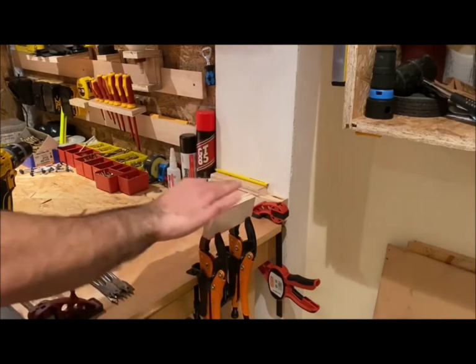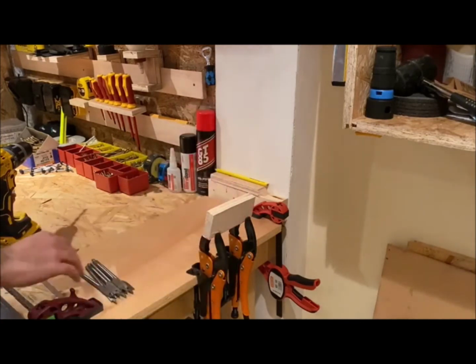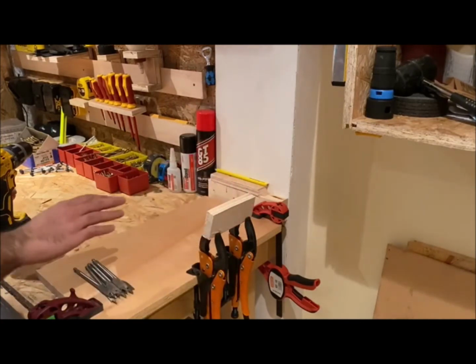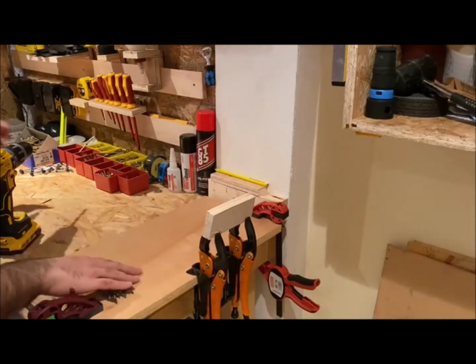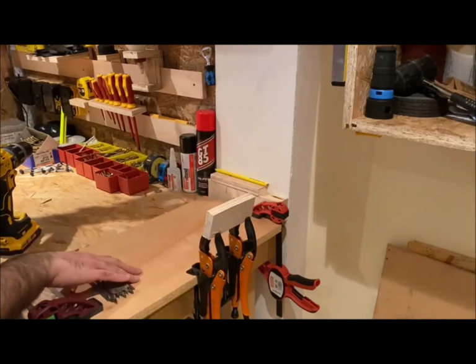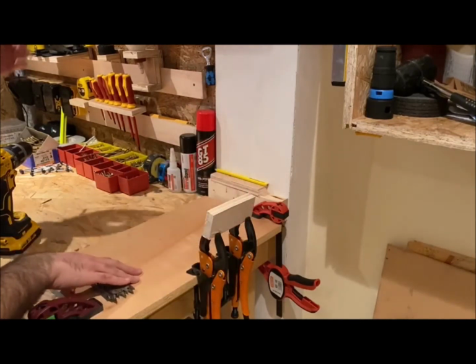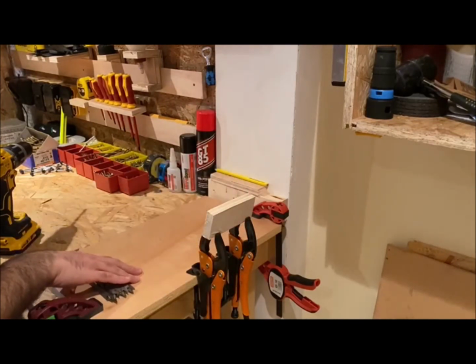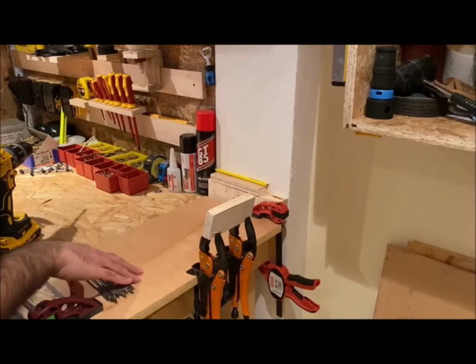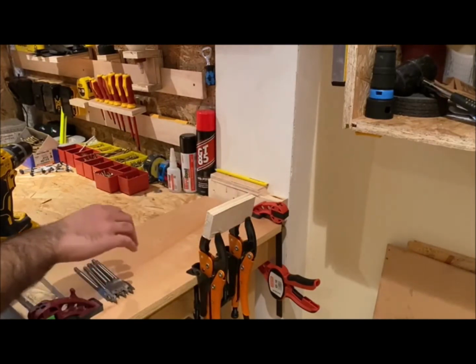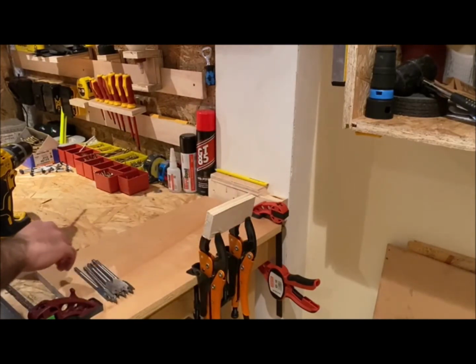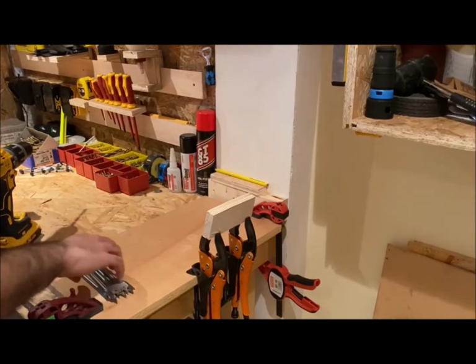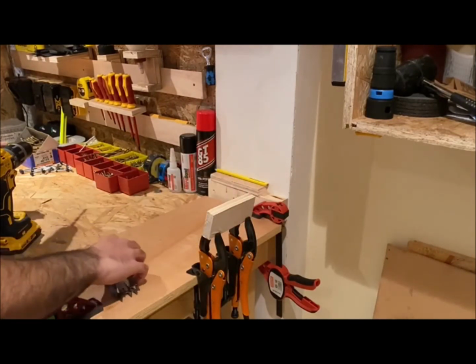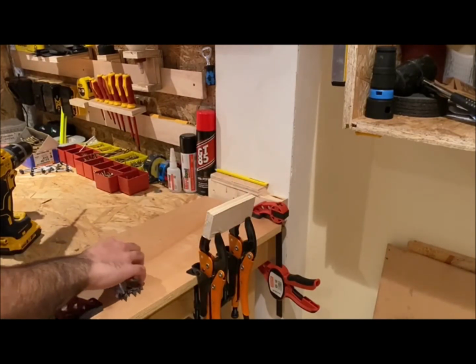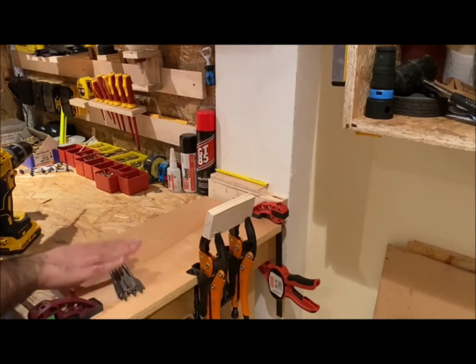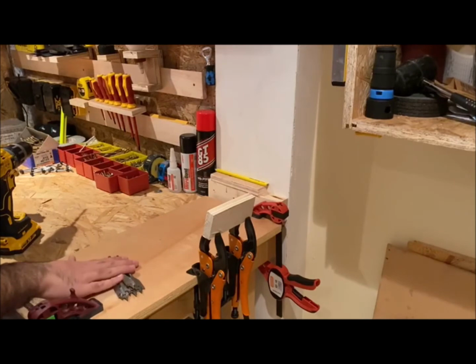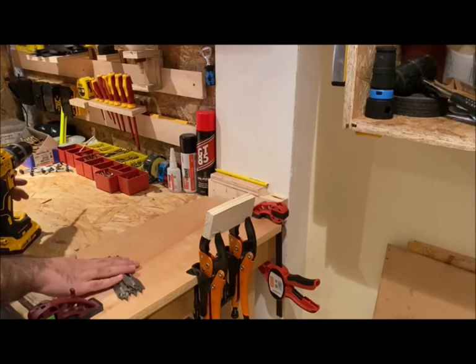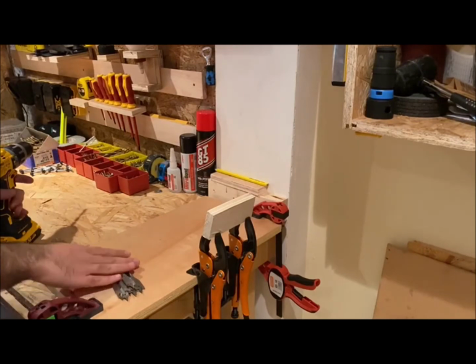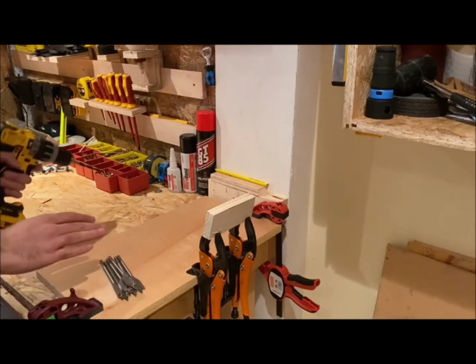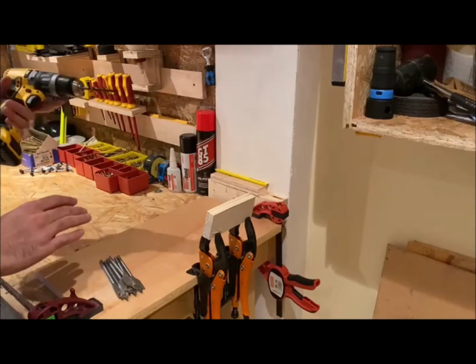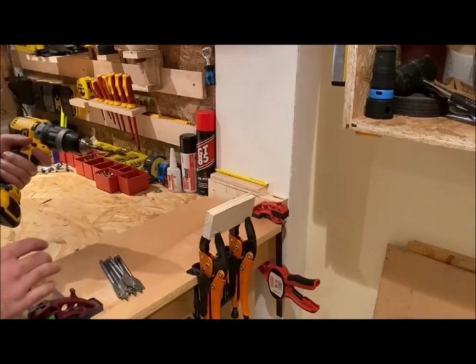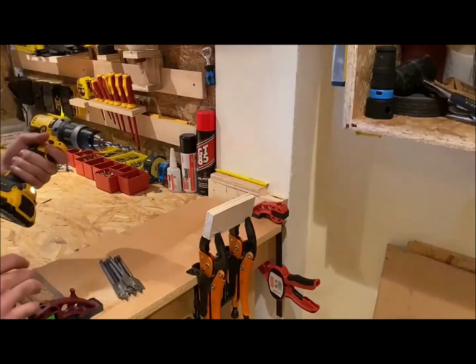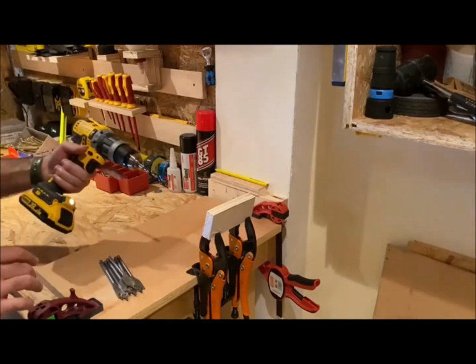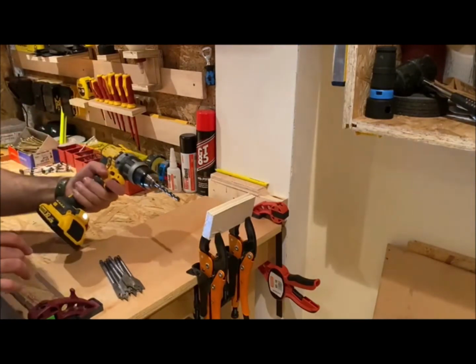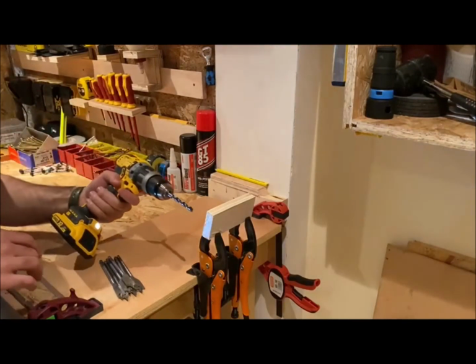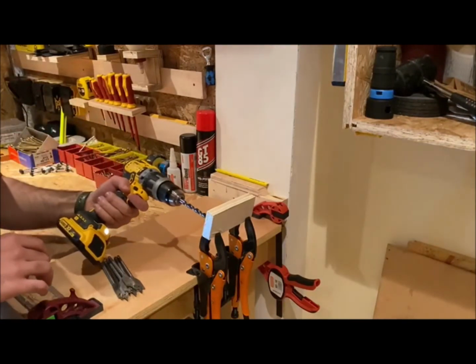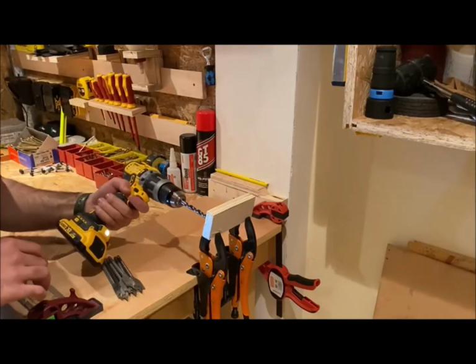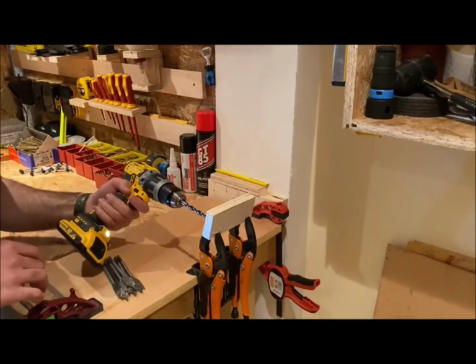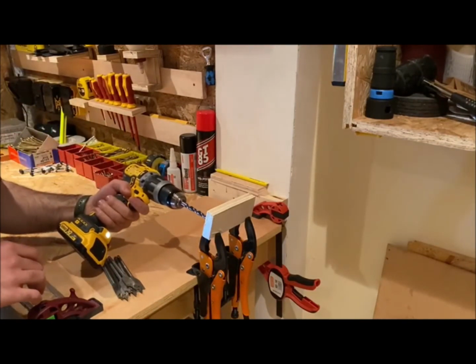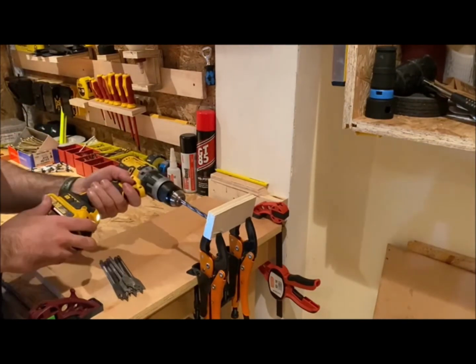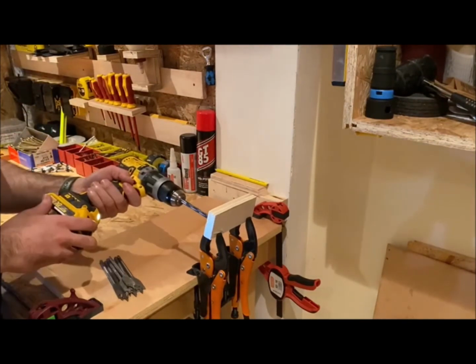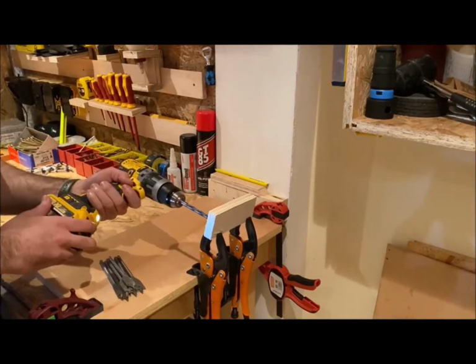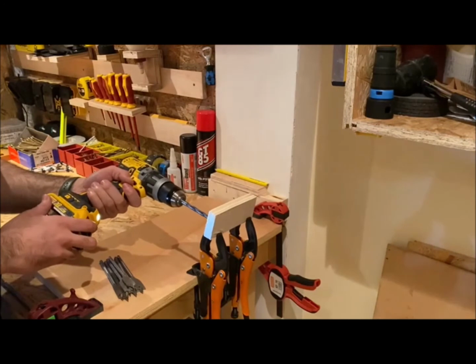So today I'm just making a little addition to the pegboard wall — it's just for some spade bits I've got. I'm going to demonstrate the little bench in action.